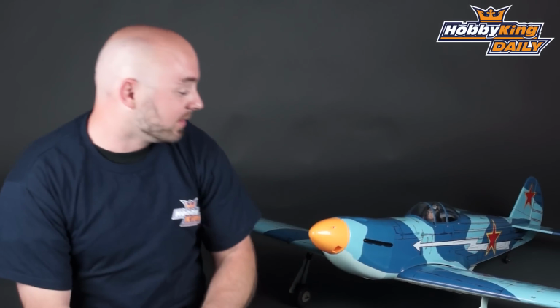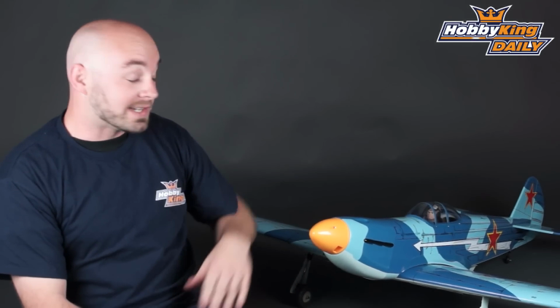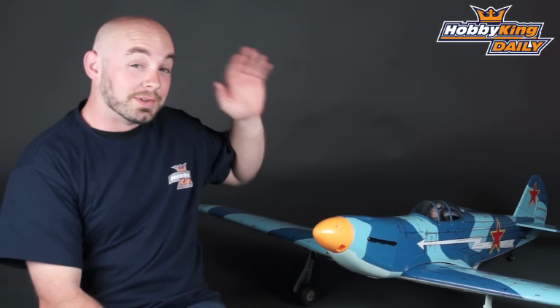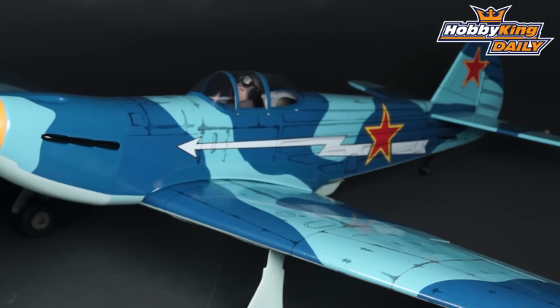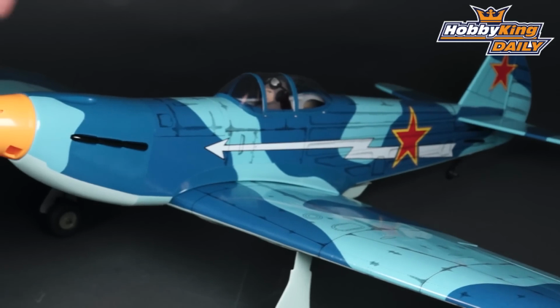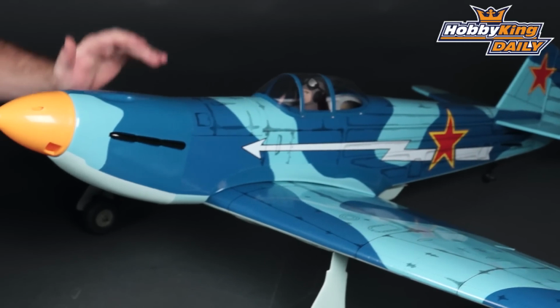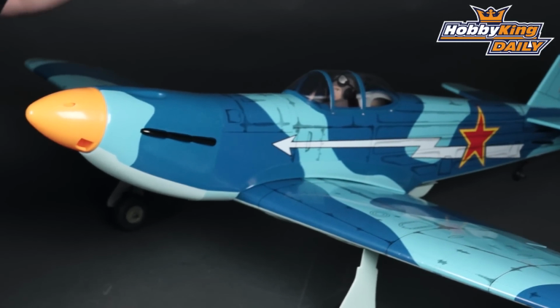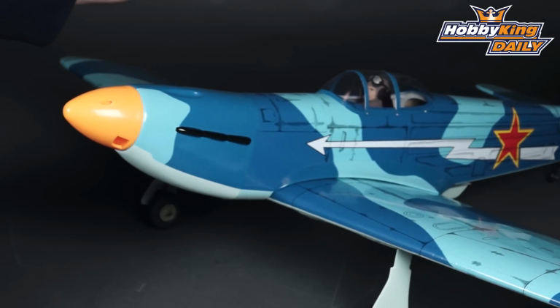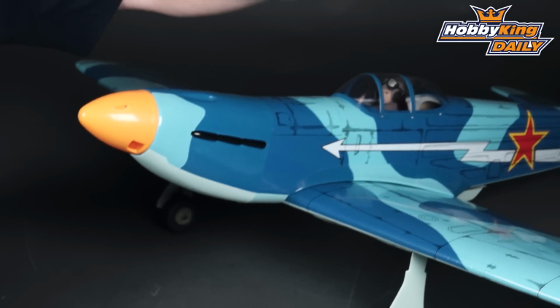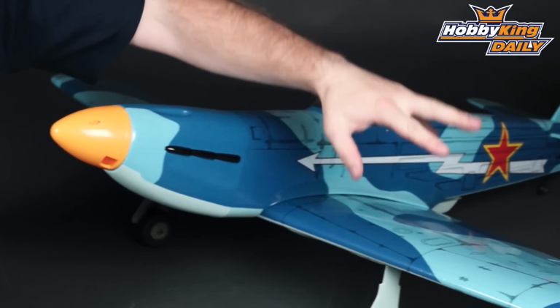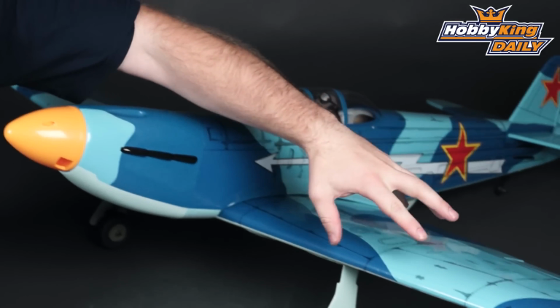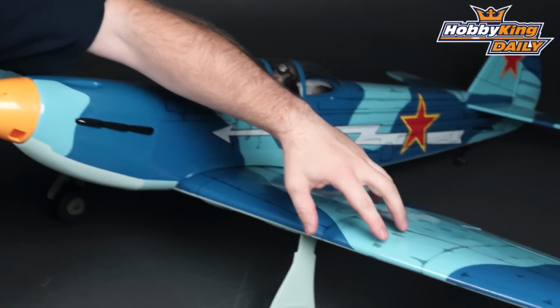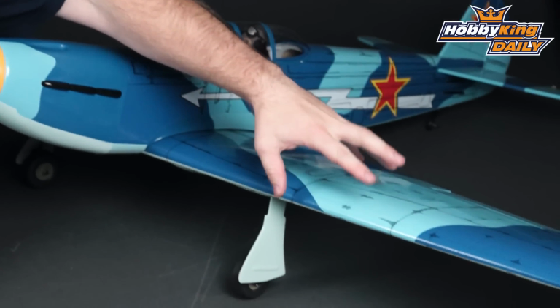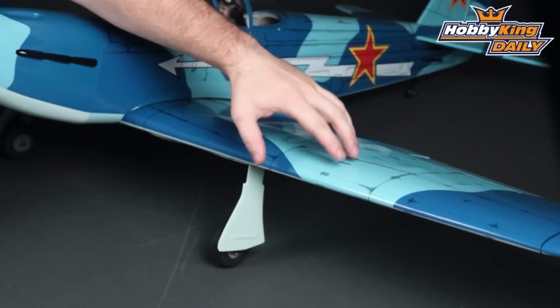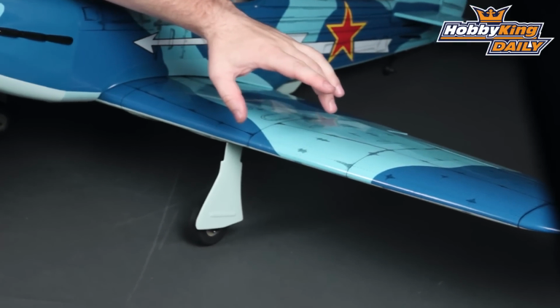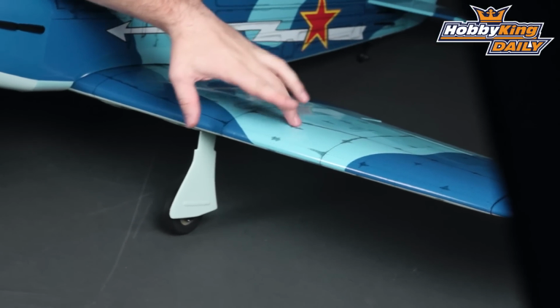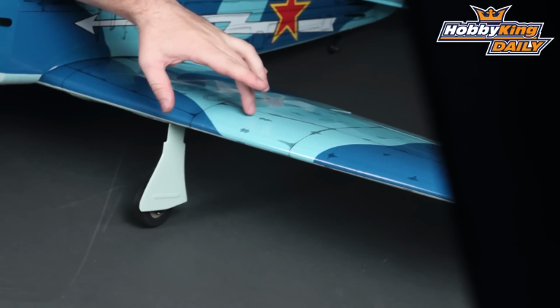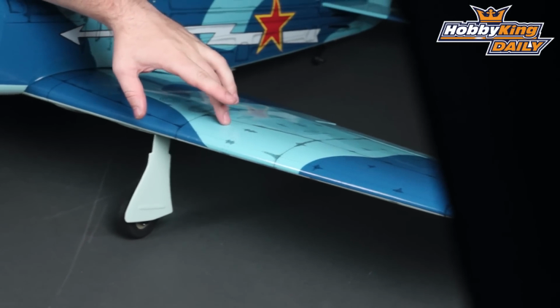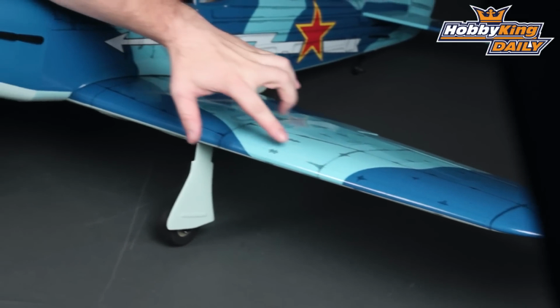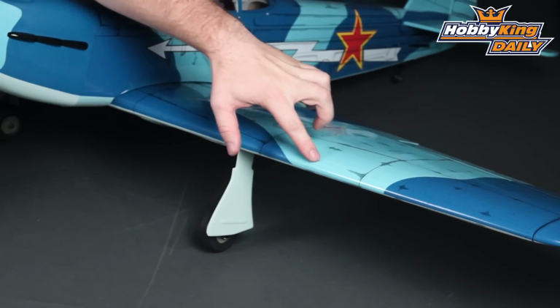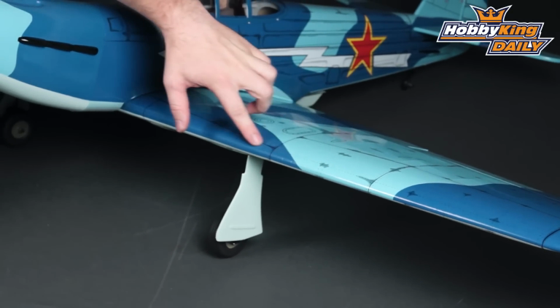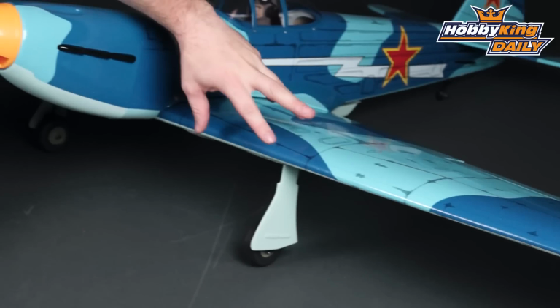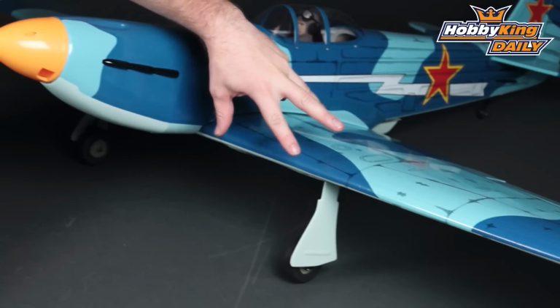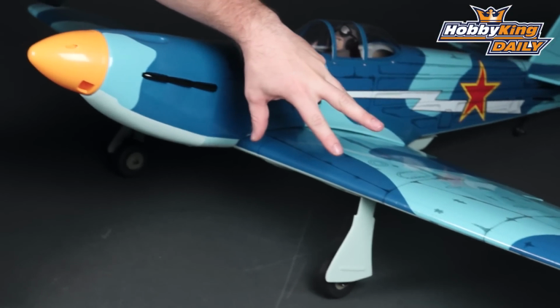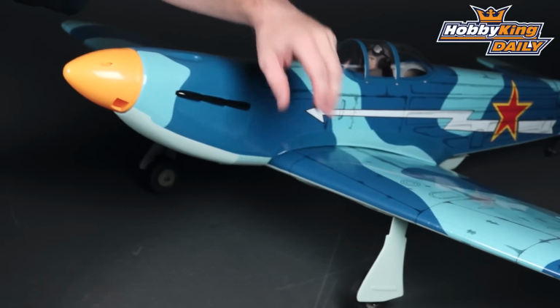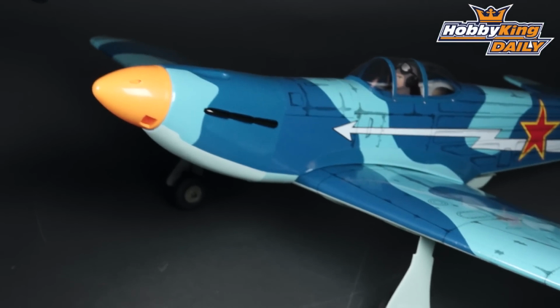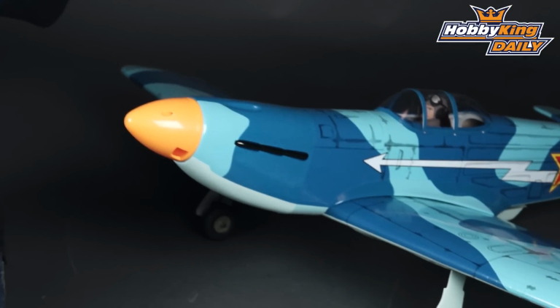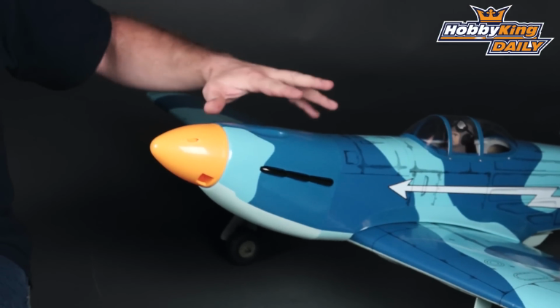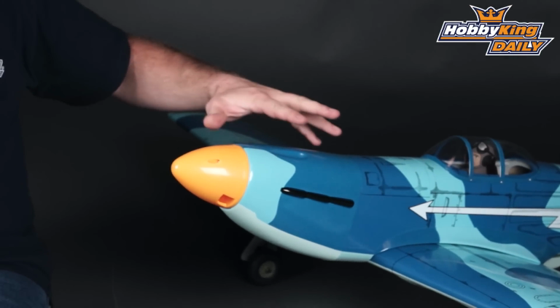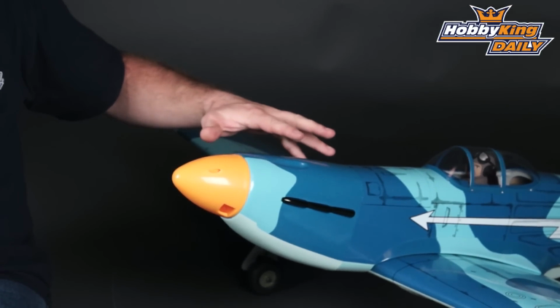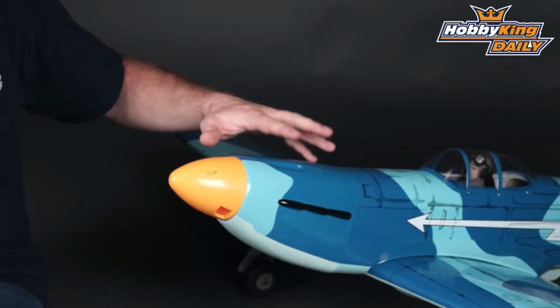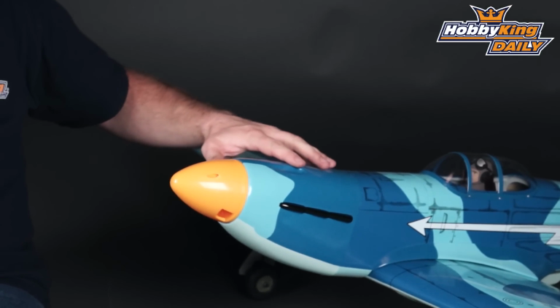This model is all balsa wood. It comes with this nice plastic pre-printed covering that has panel line and rivet details on it, making for a really nice looking sport model.